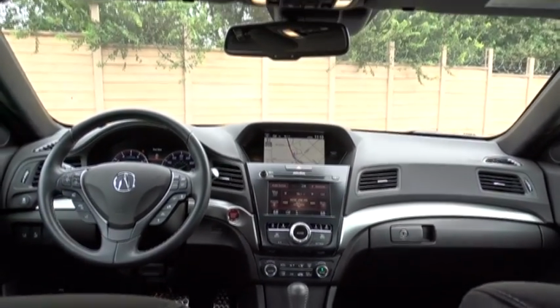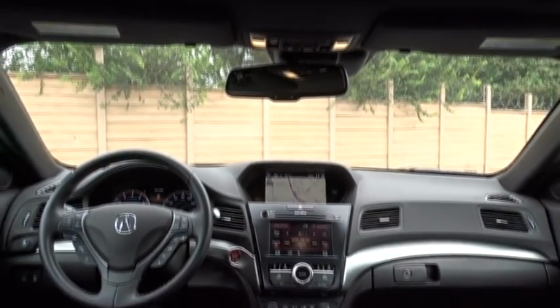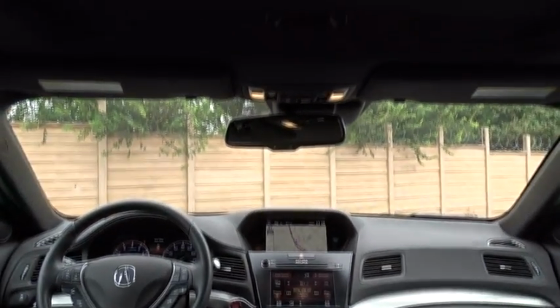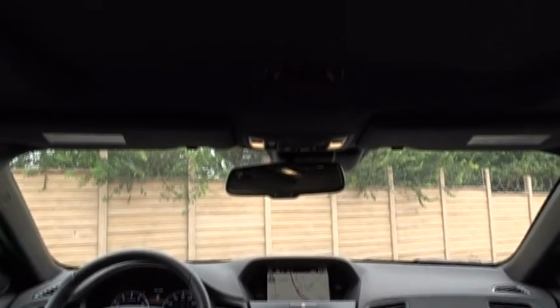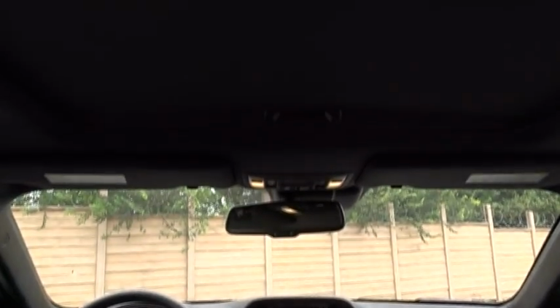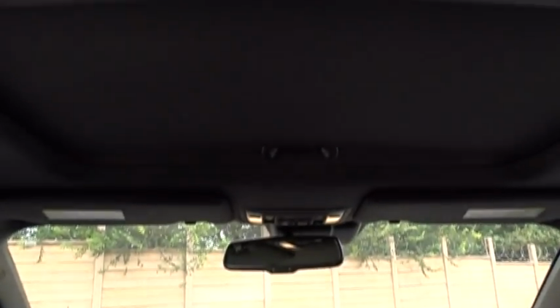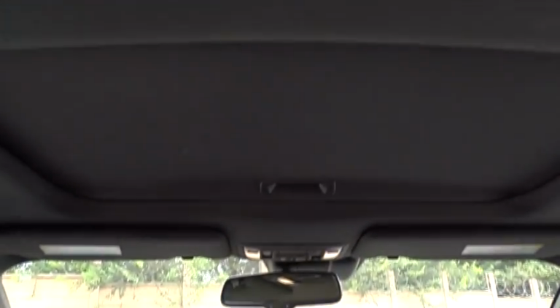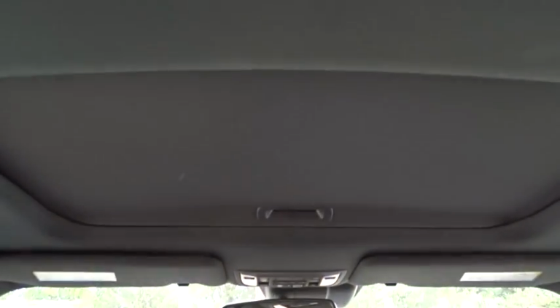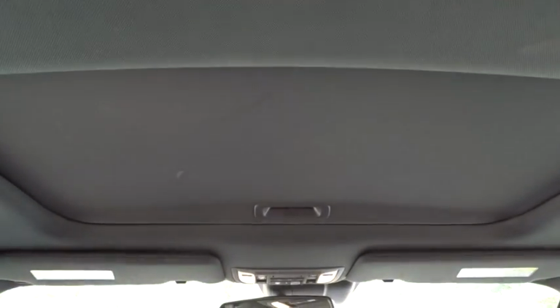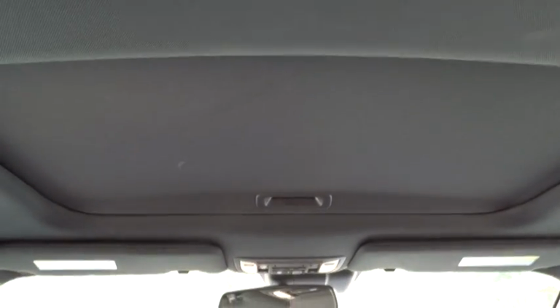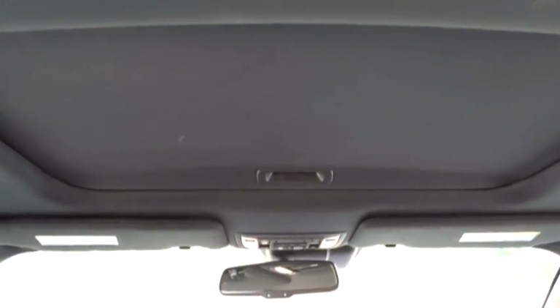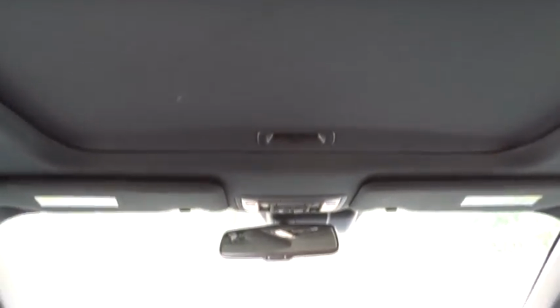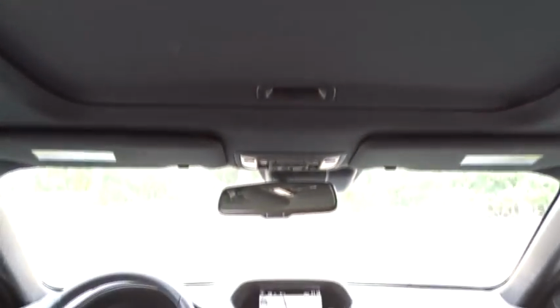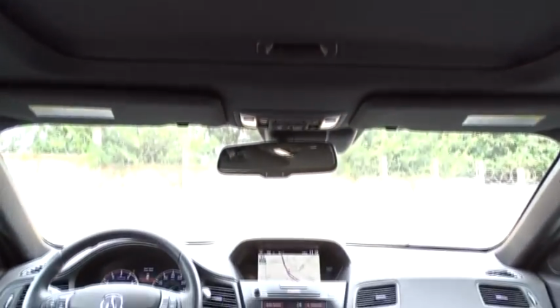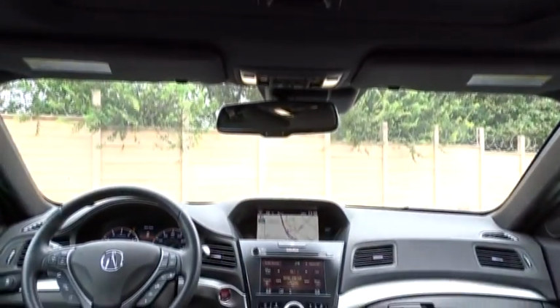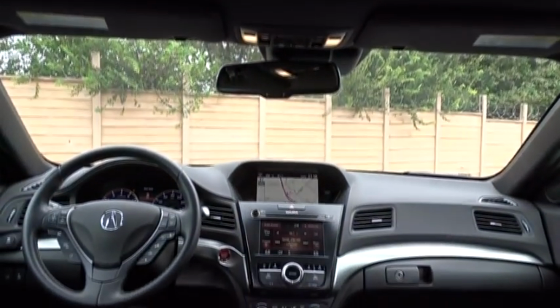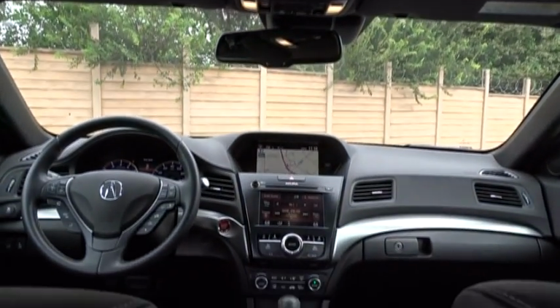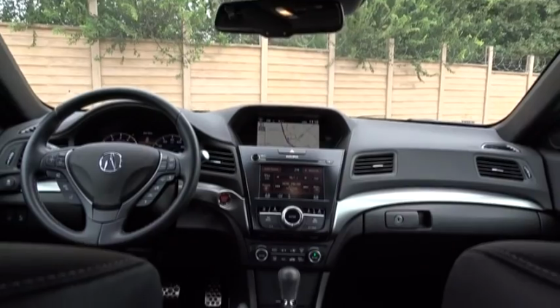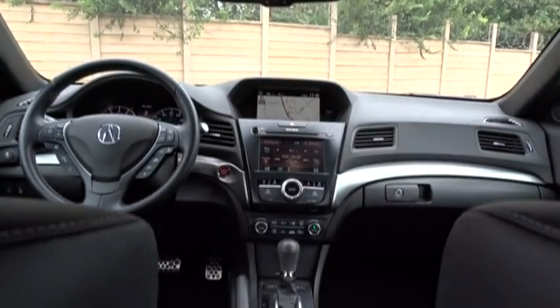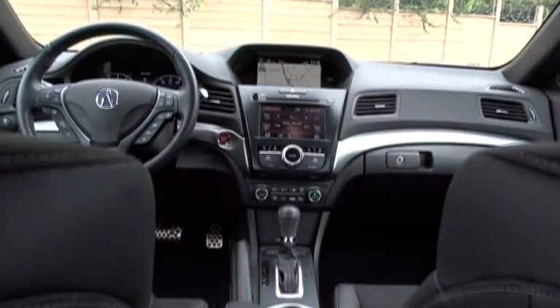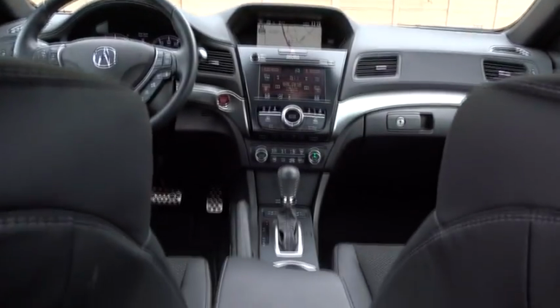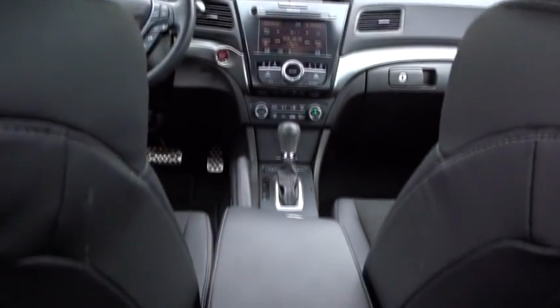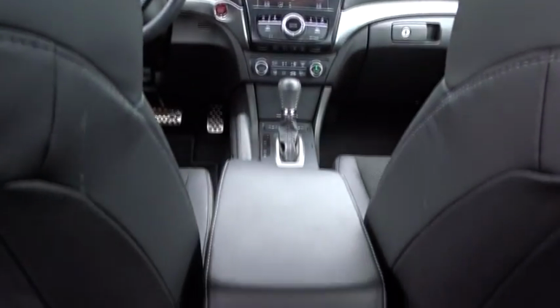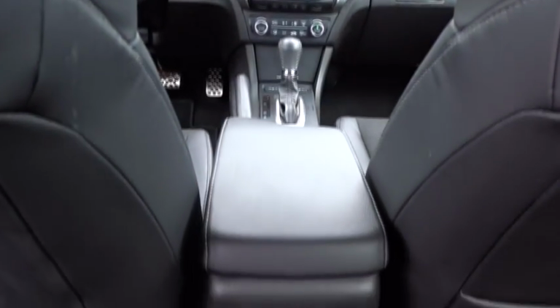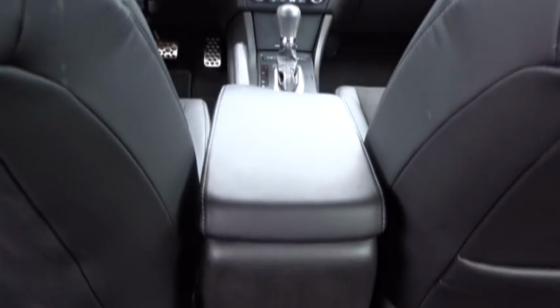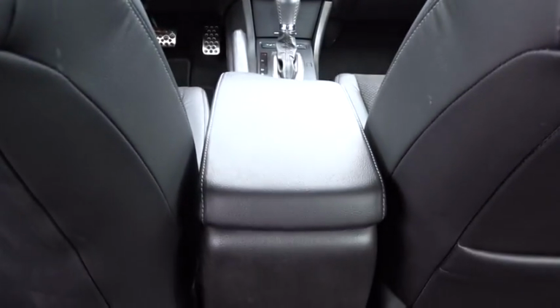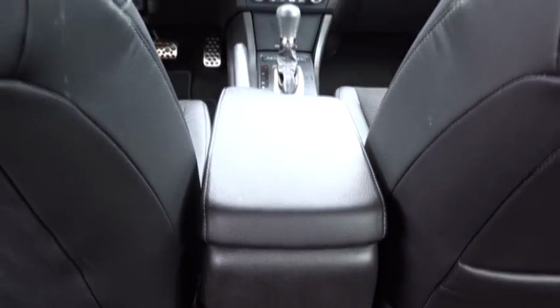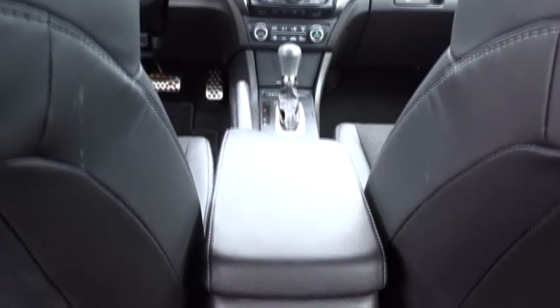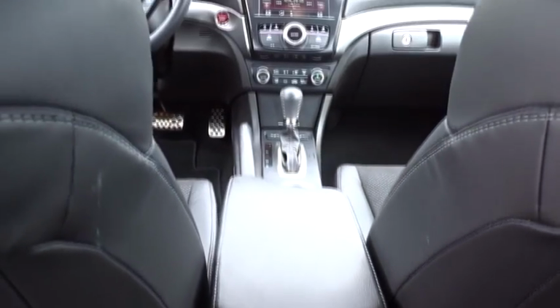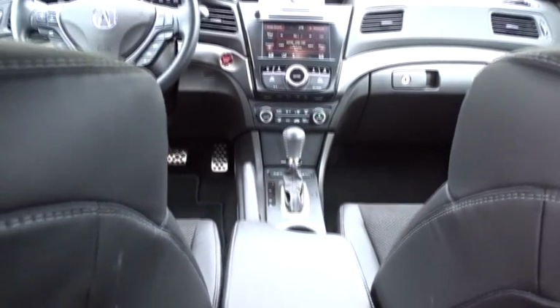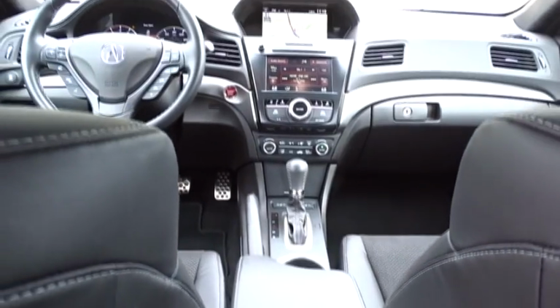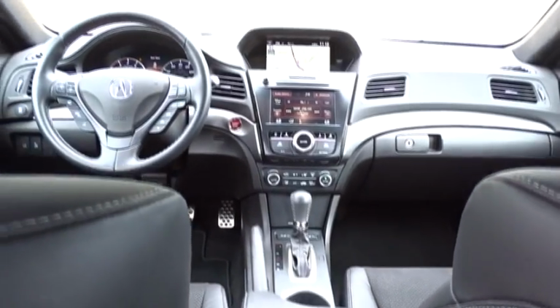Lane departure warning, stability control, steering wheel audio controls, navigation system, power passenger seat, traction control, anti-lock braking system, backup camera, keyless entry.